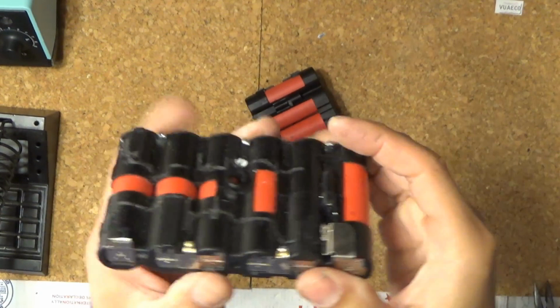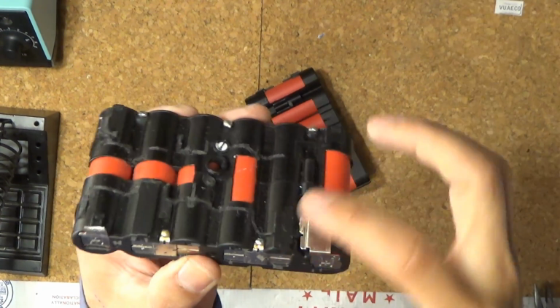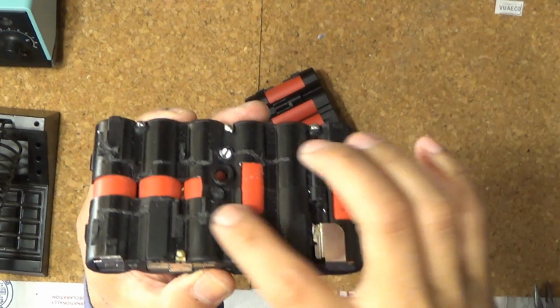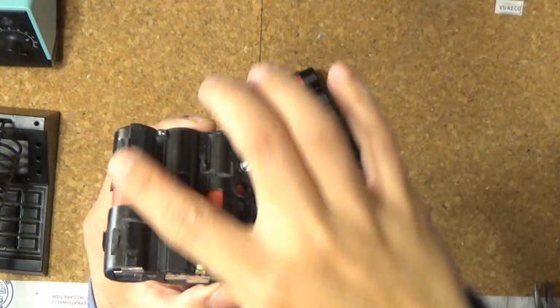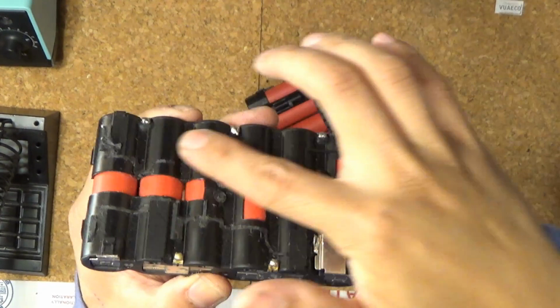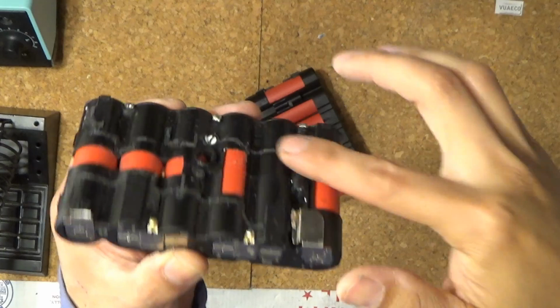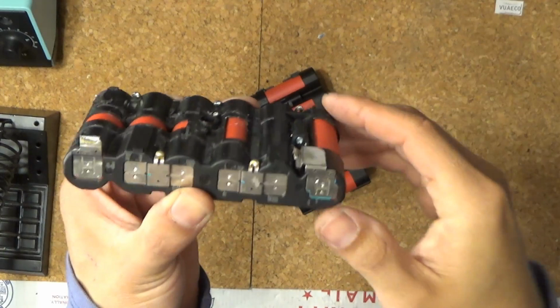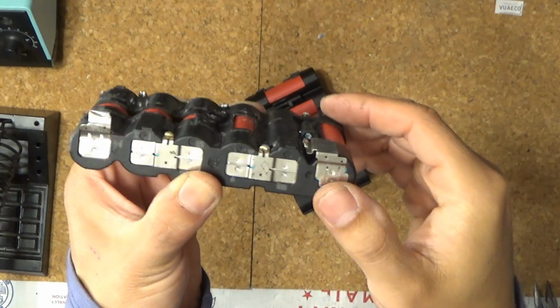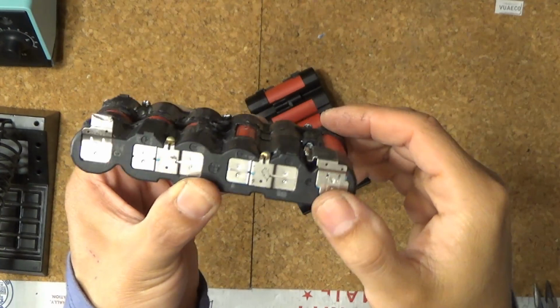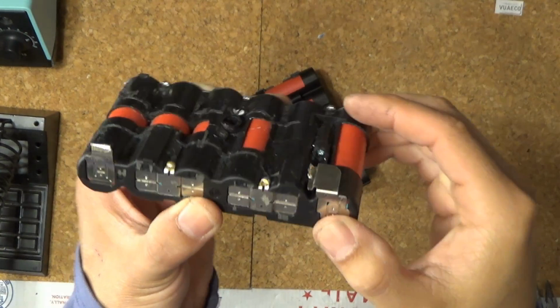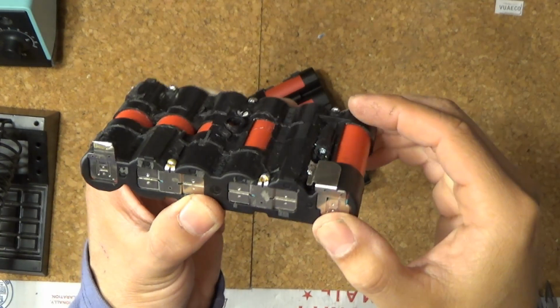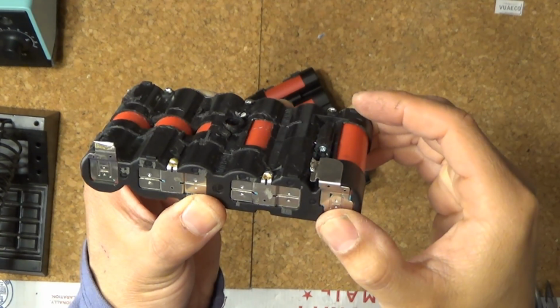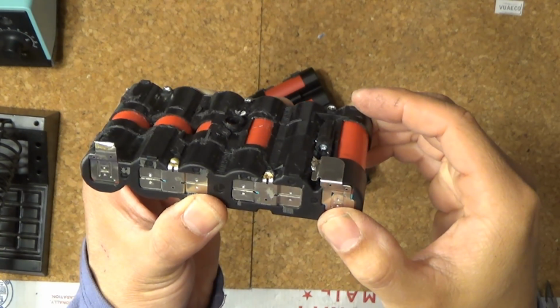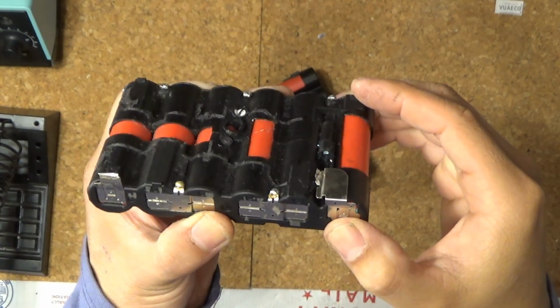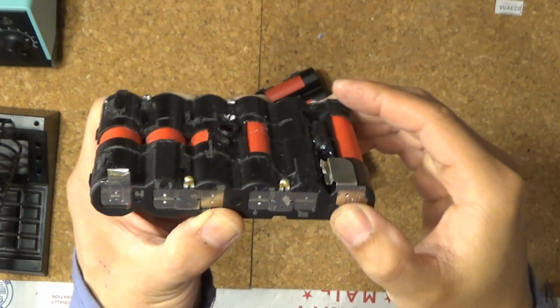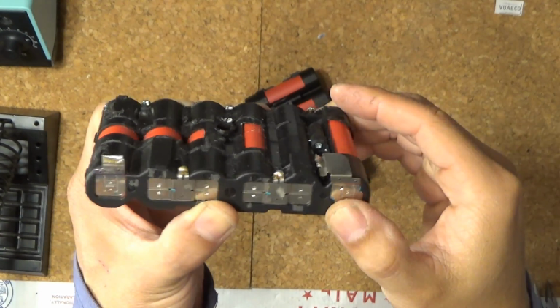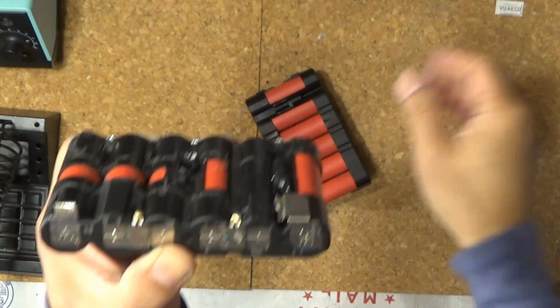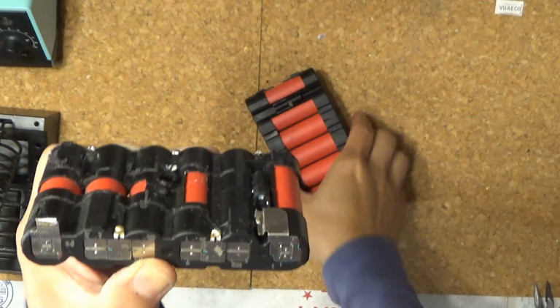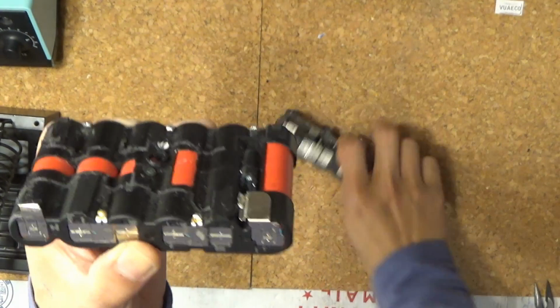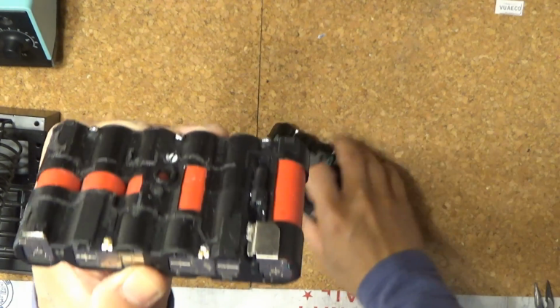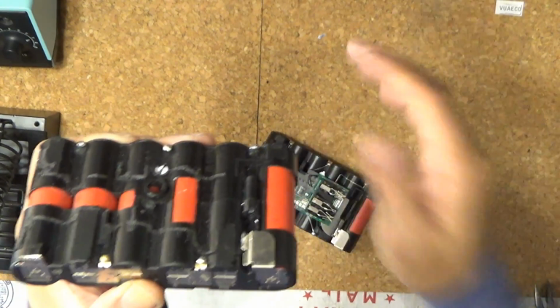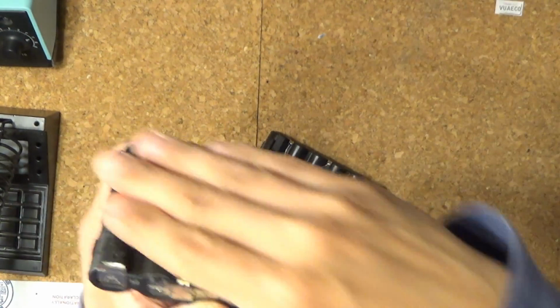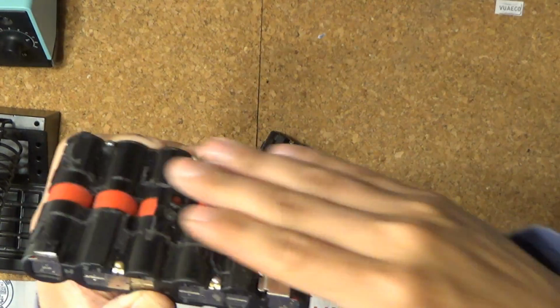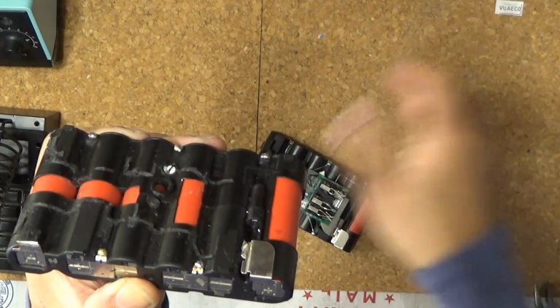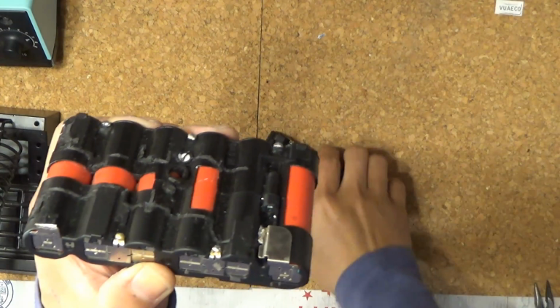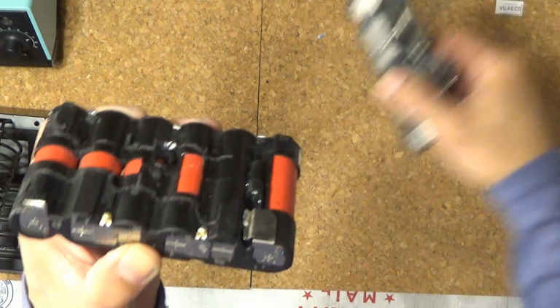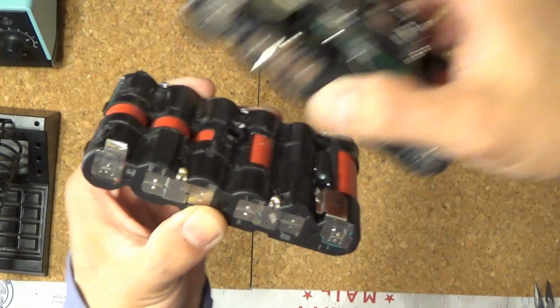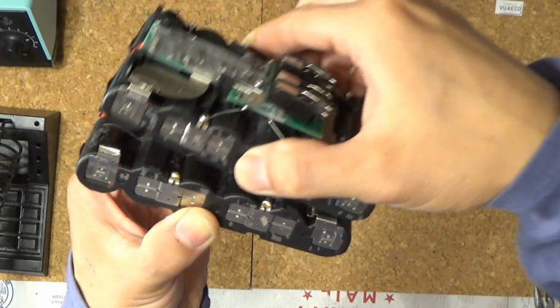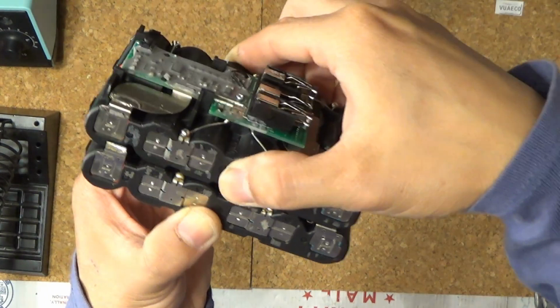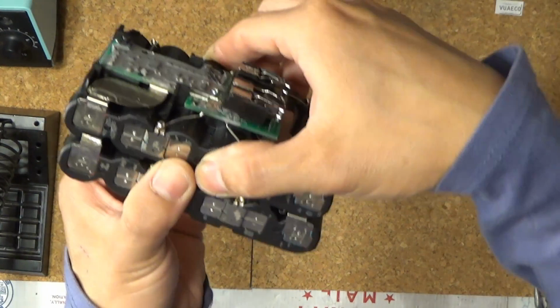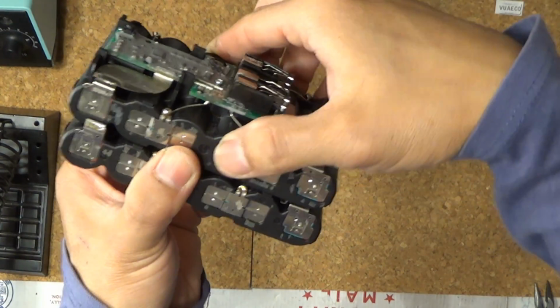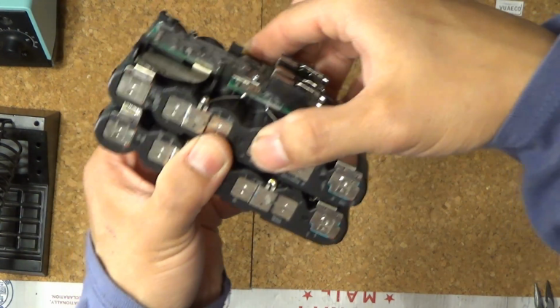I have trimmed all the excess plastic on the top — nice and clean. The point is to remove anything that sticks out so that you can stack the two battery packs together like this.